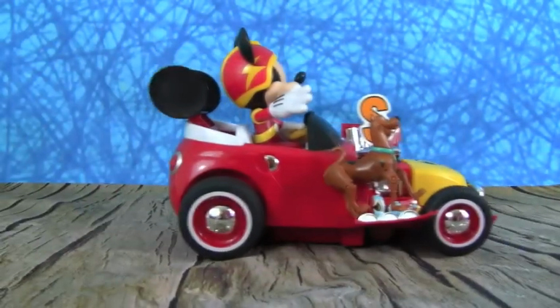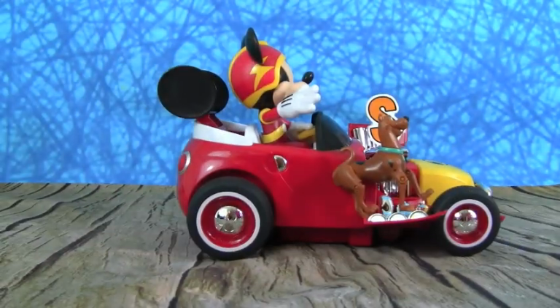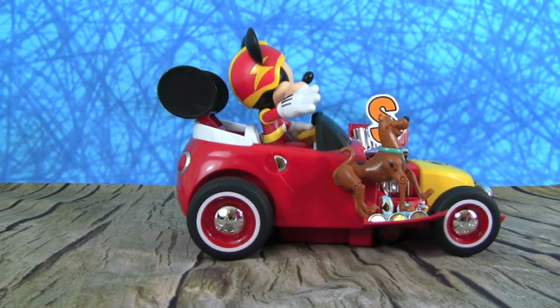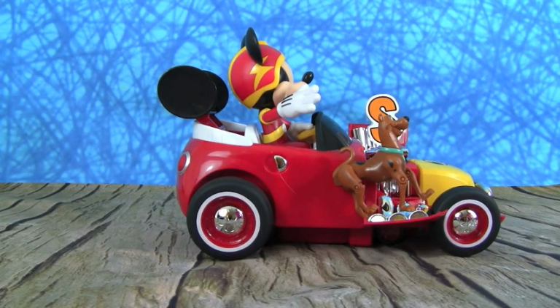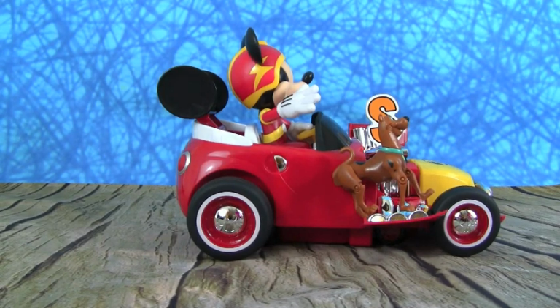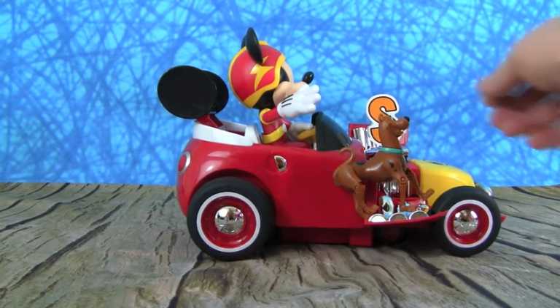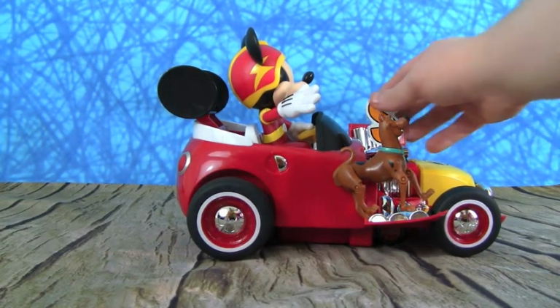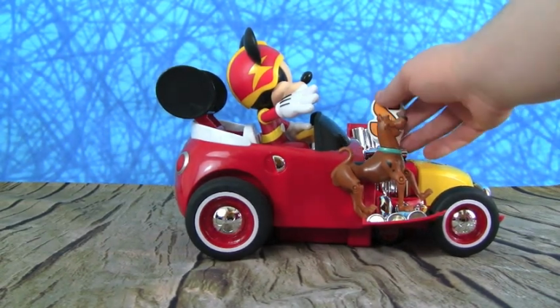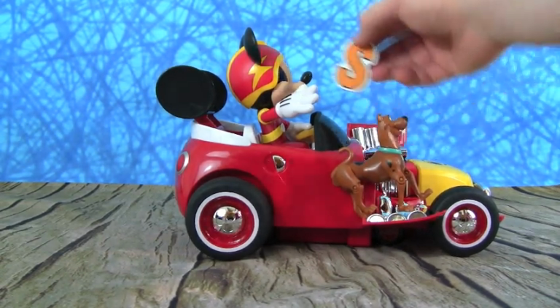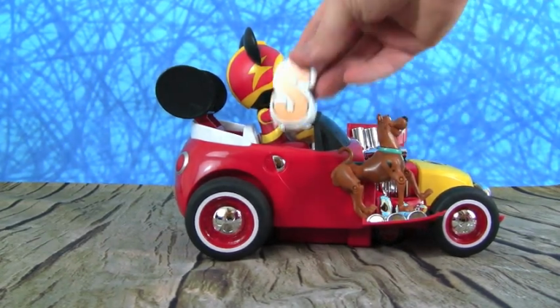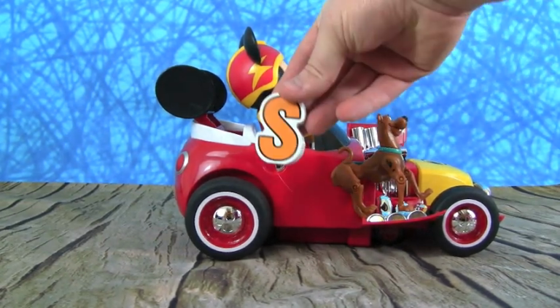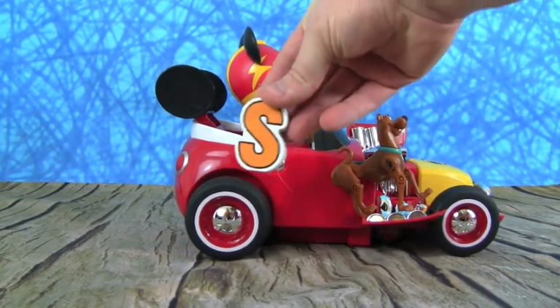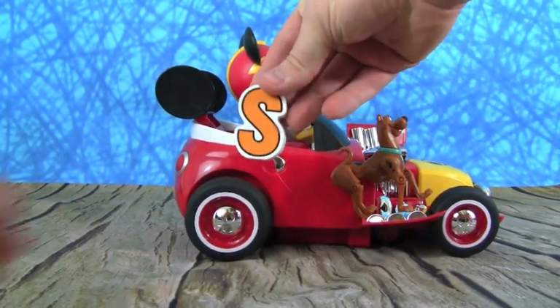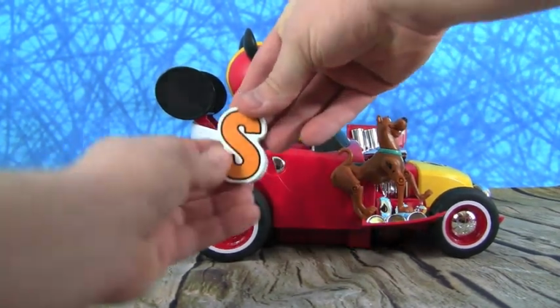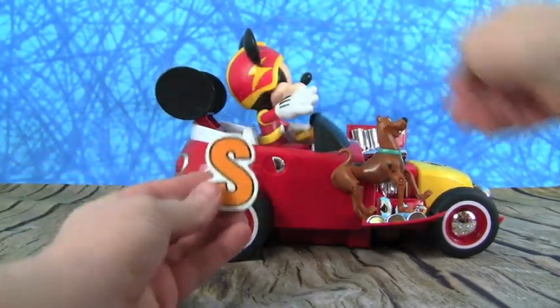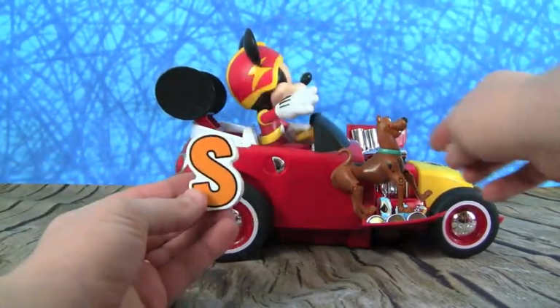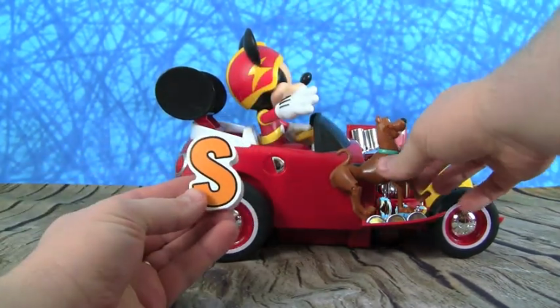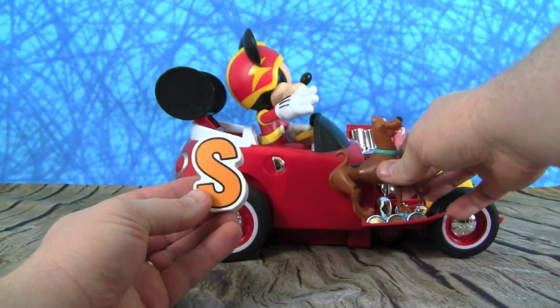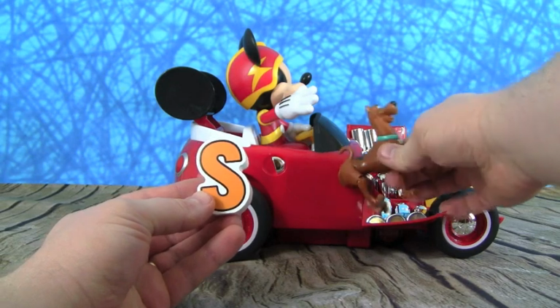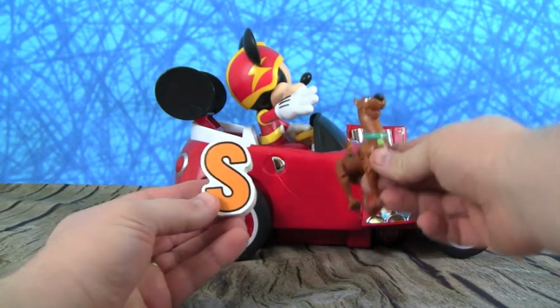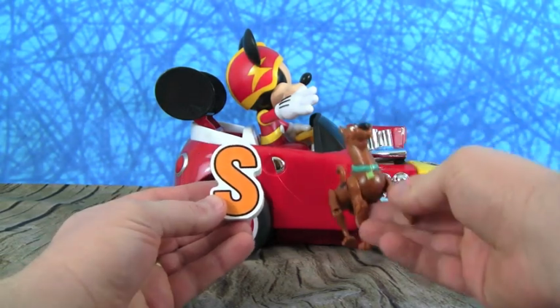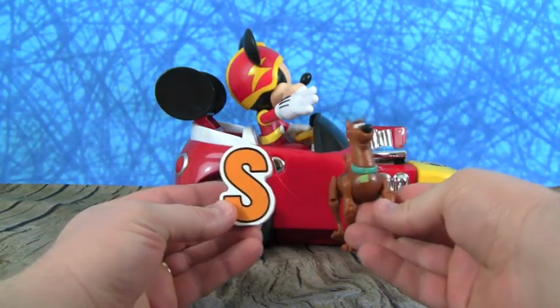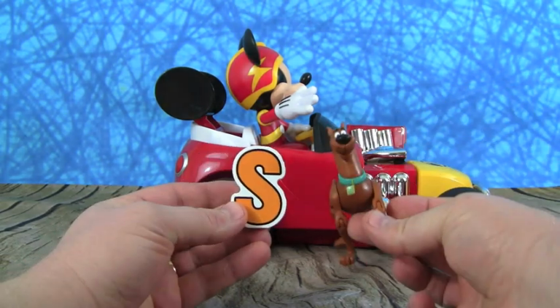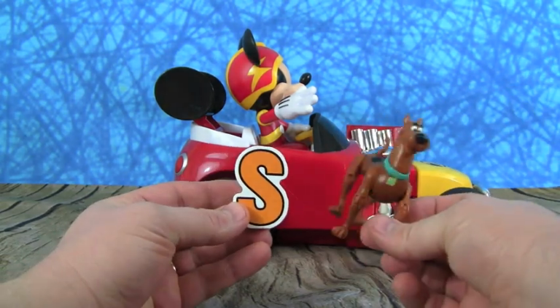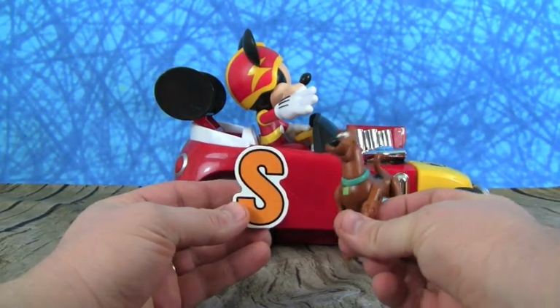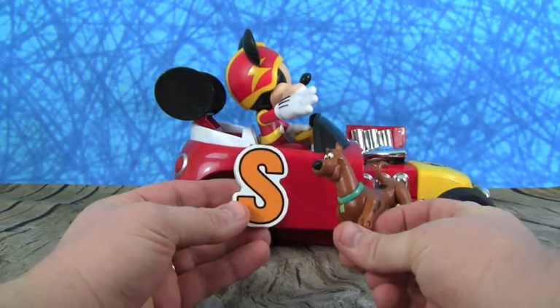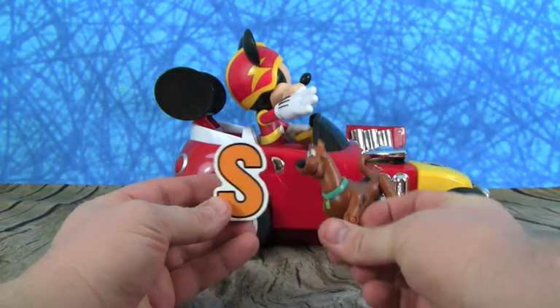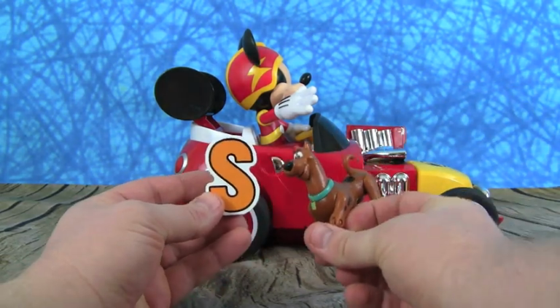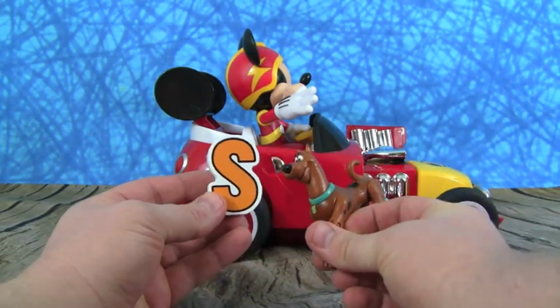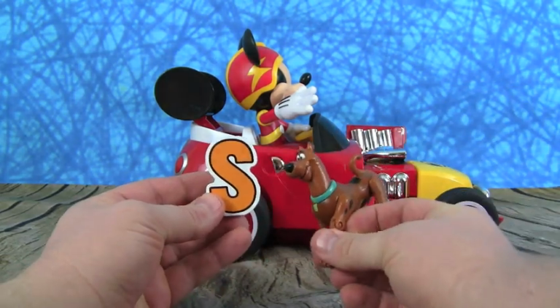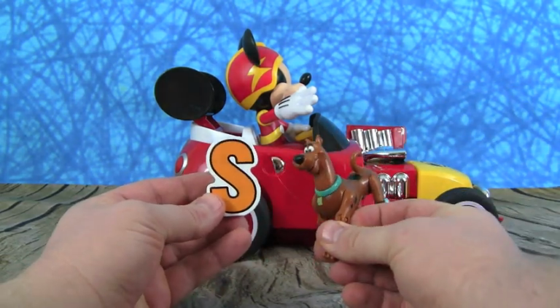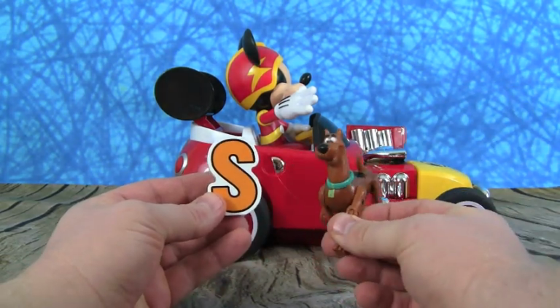What letter did you bring us this time, Mickey? Oh cool, it's the letter S. And S is for Scooby-Doo!